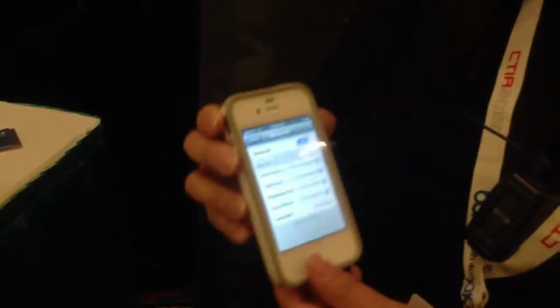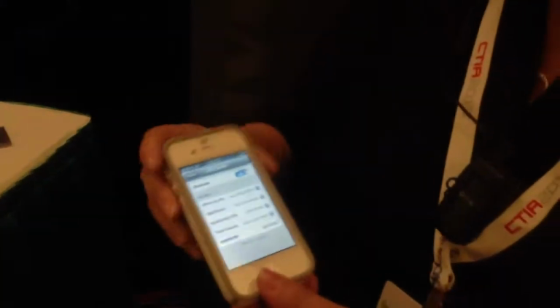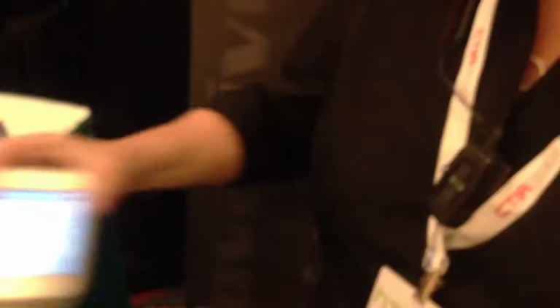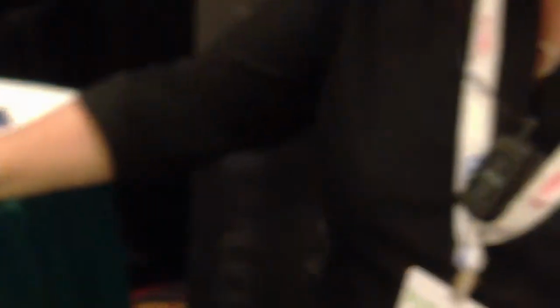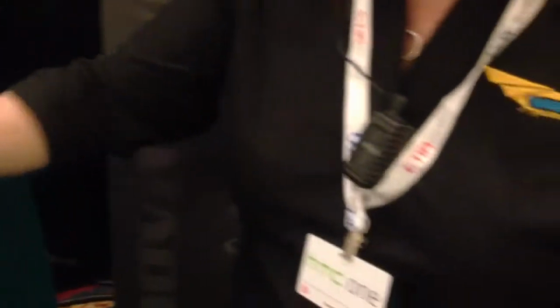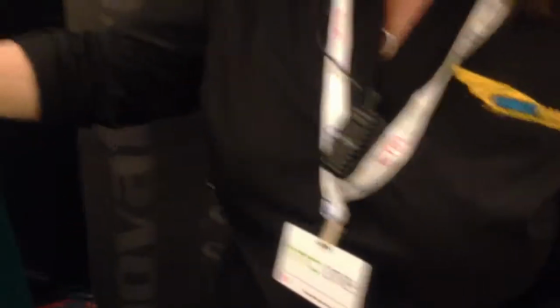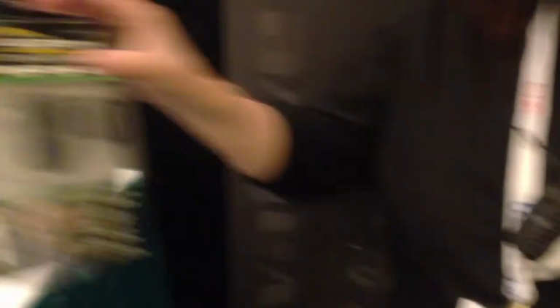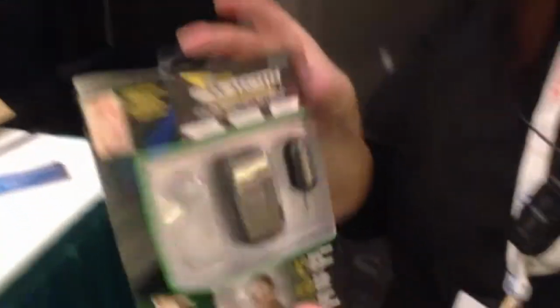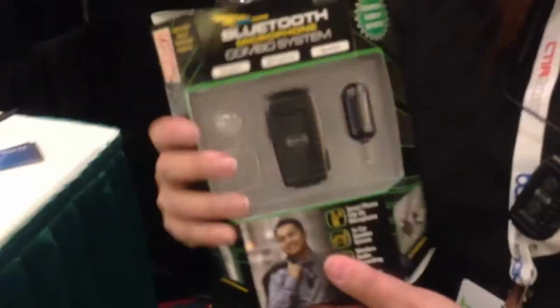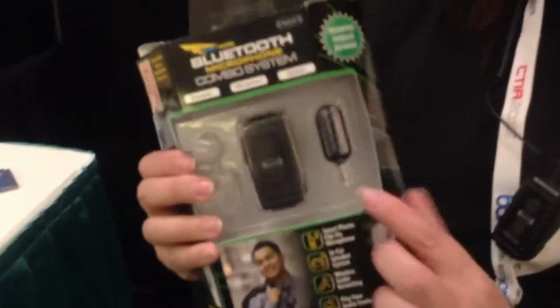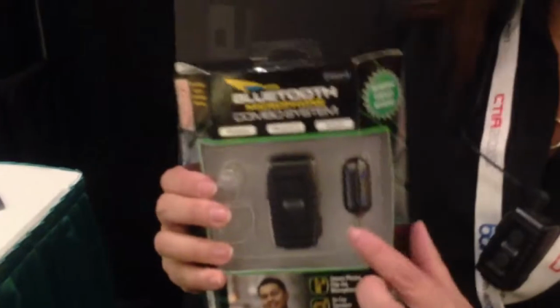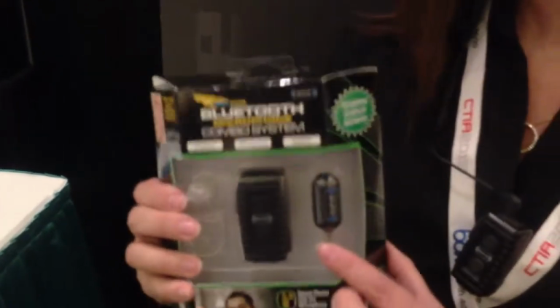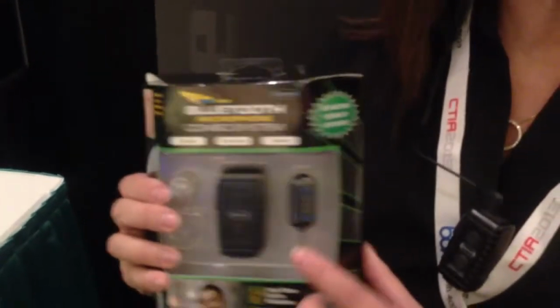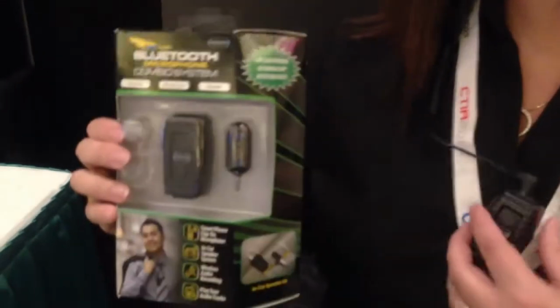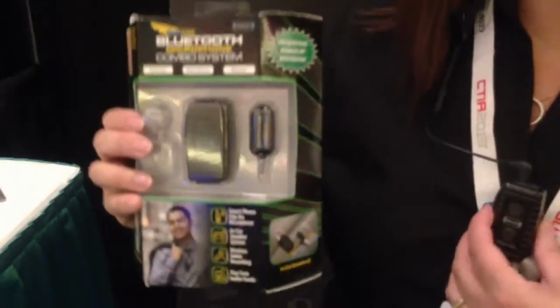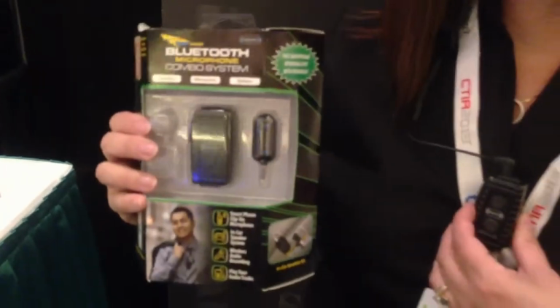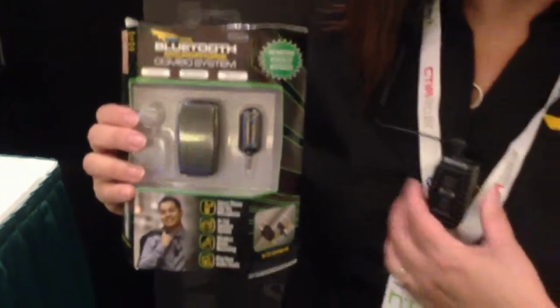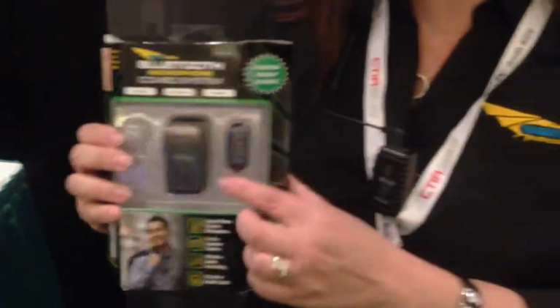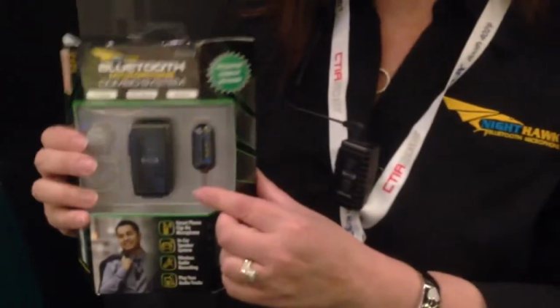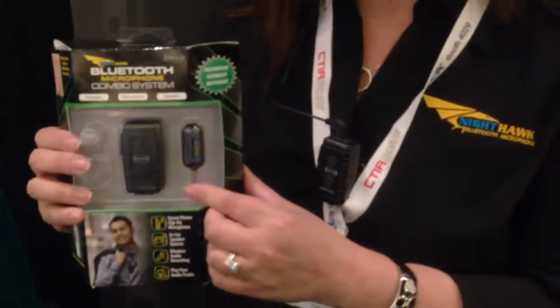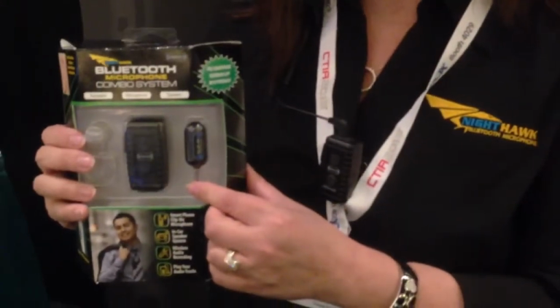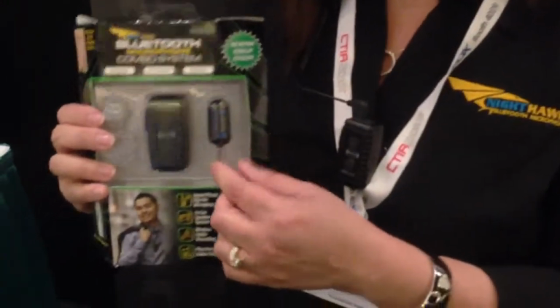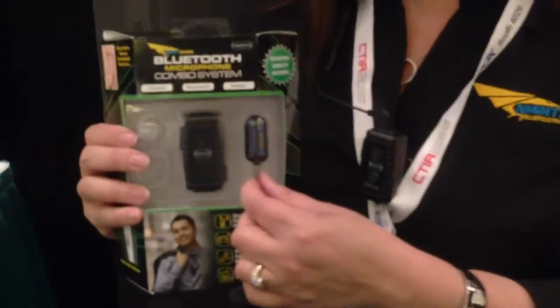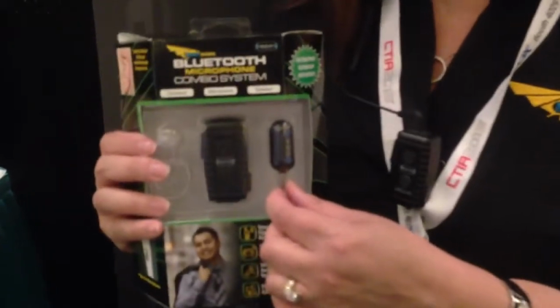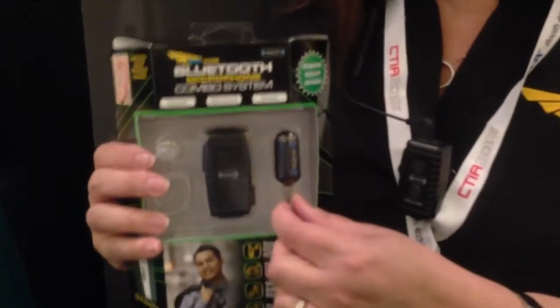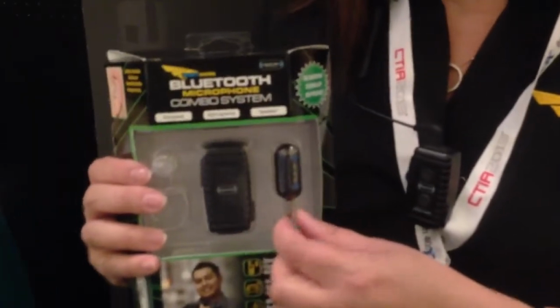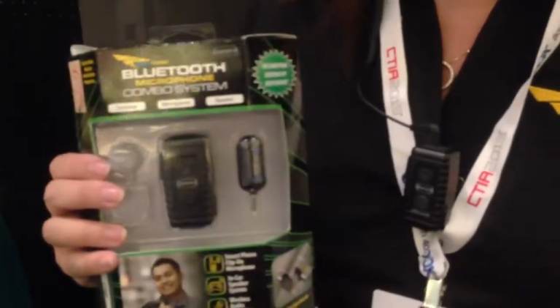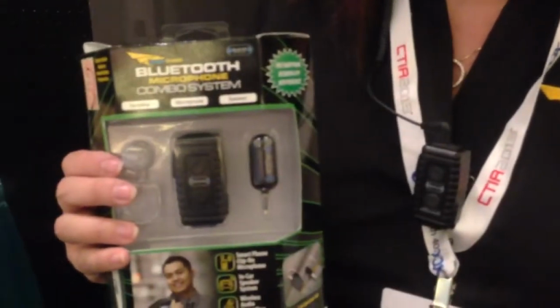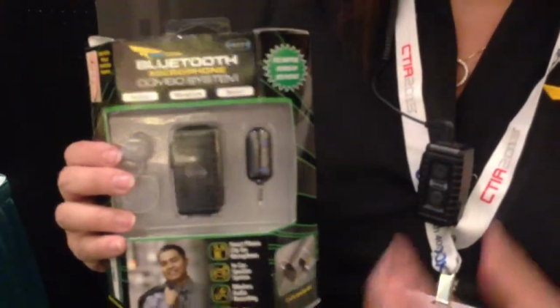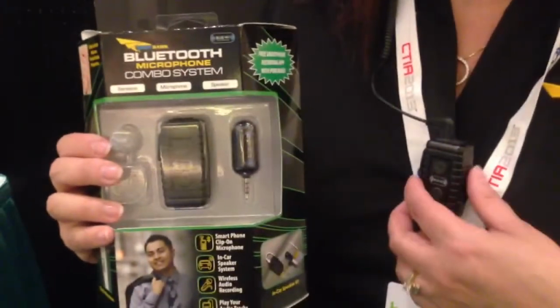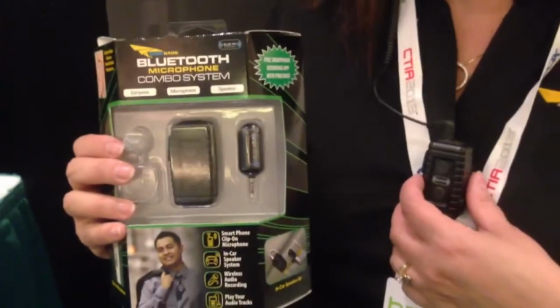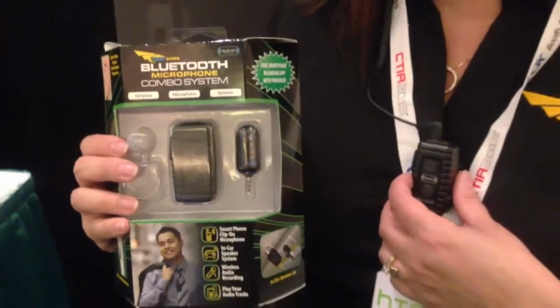Another feature available with the Nighthawk is the bullet speaker. You can go from on-person to in-vehicle — using the bullet speaker in your car to communicate audio through your cell phone.